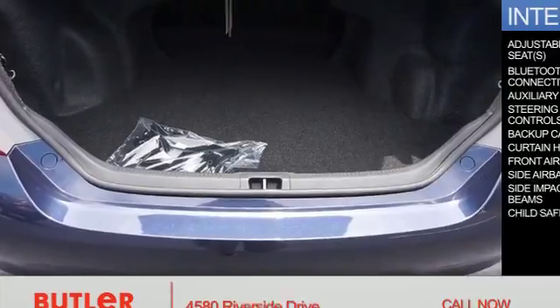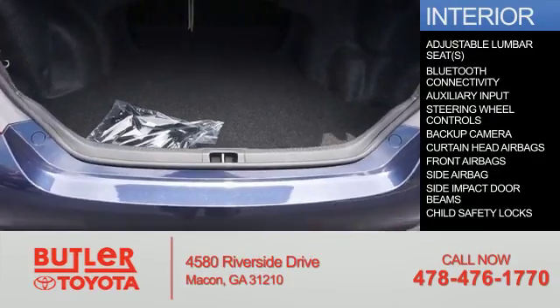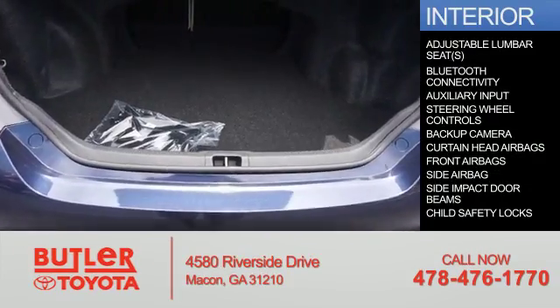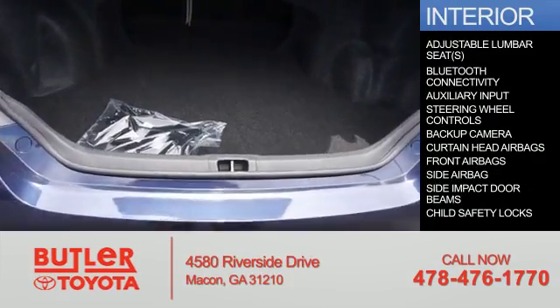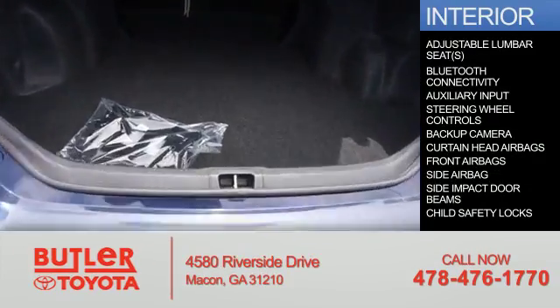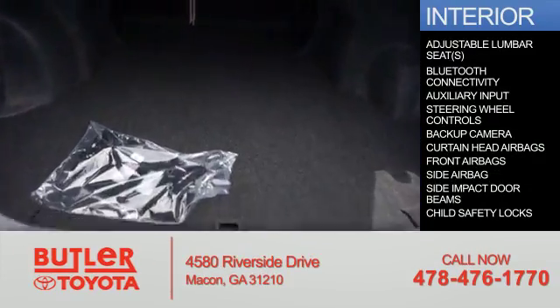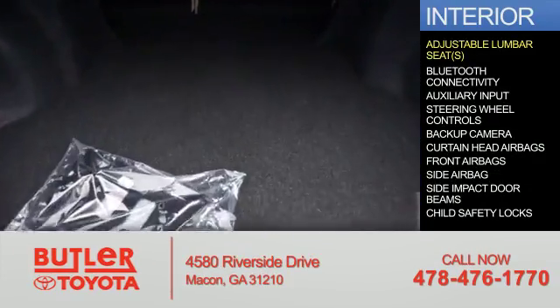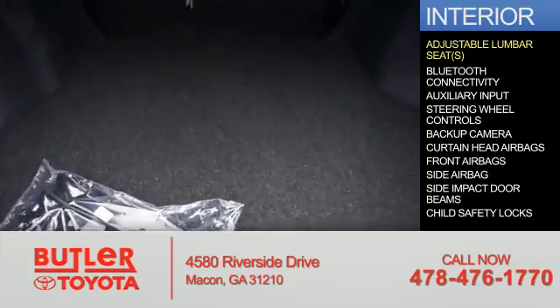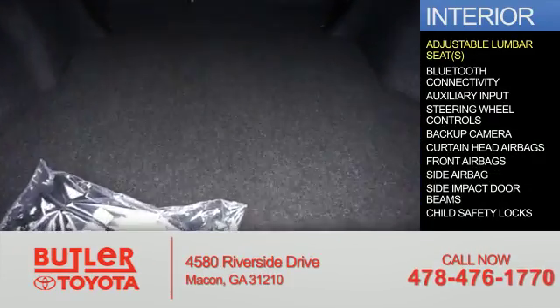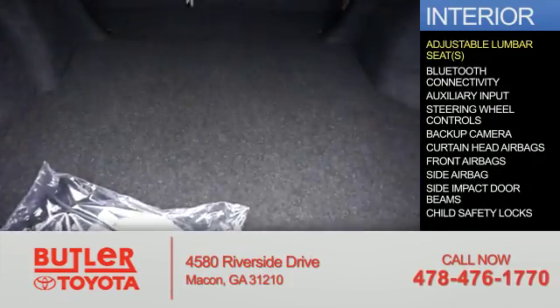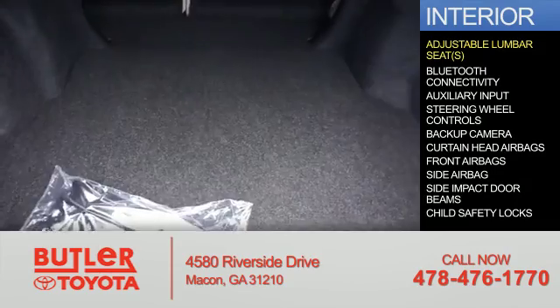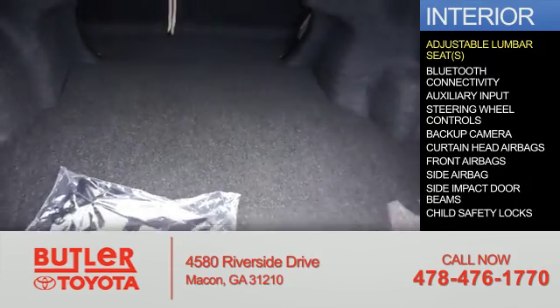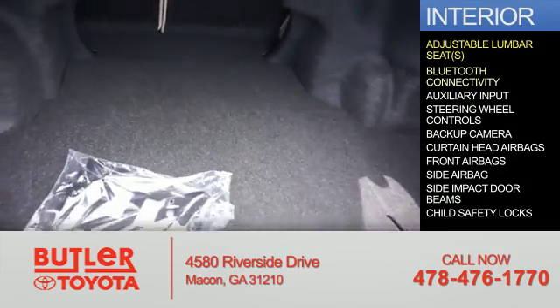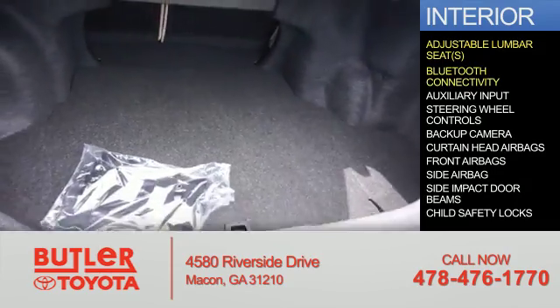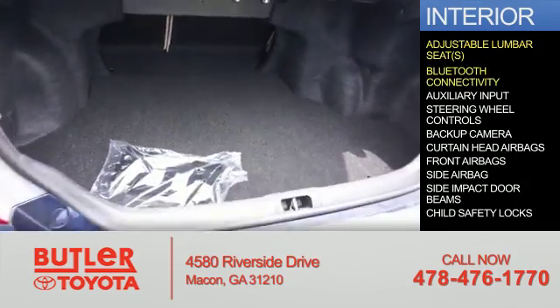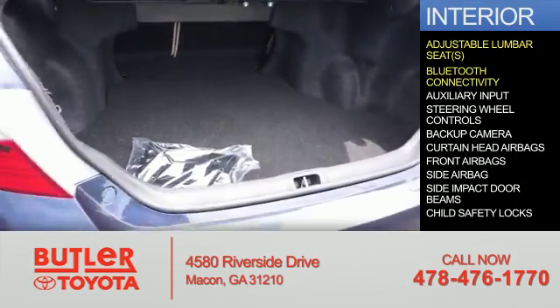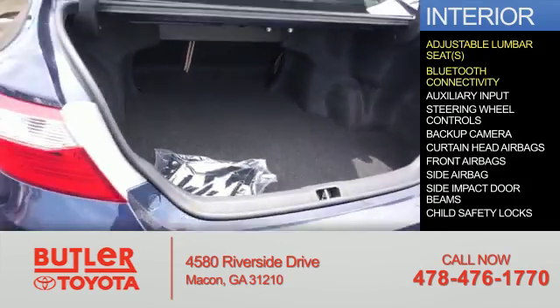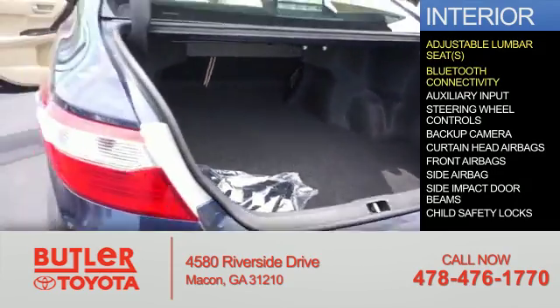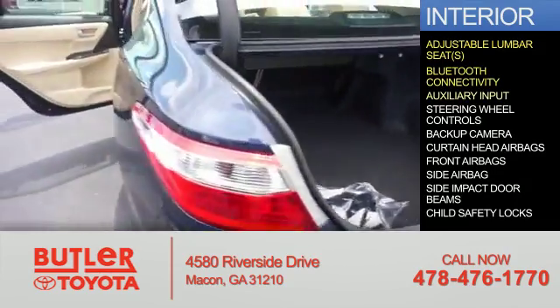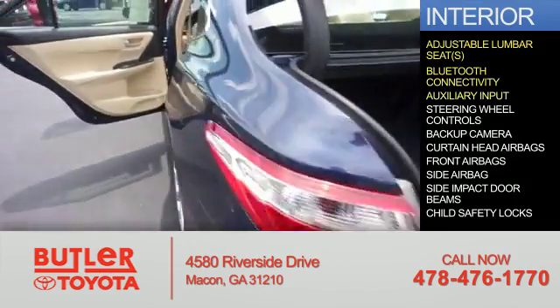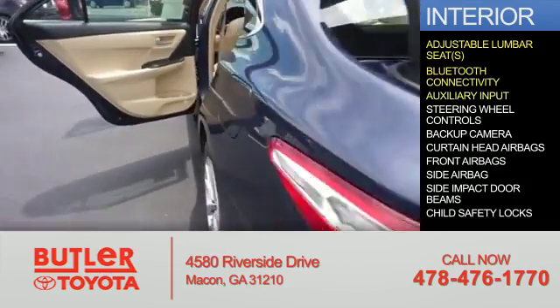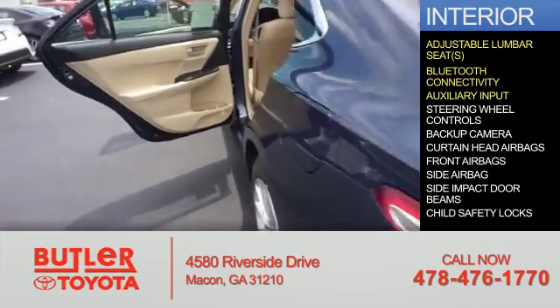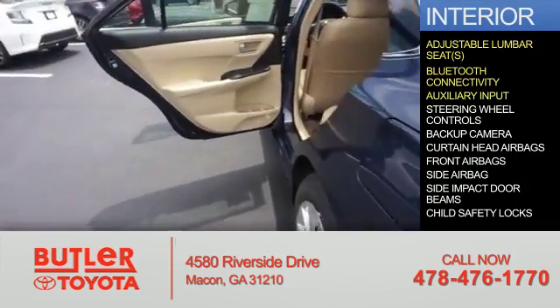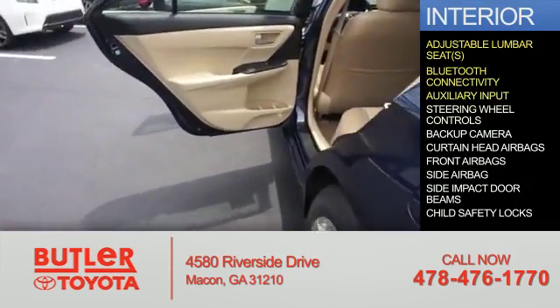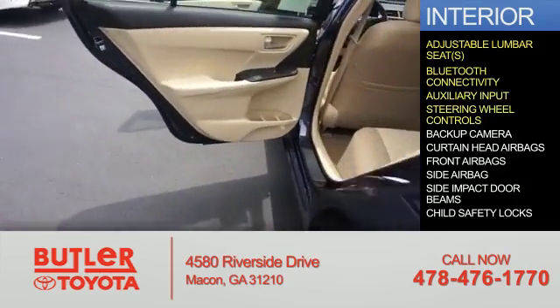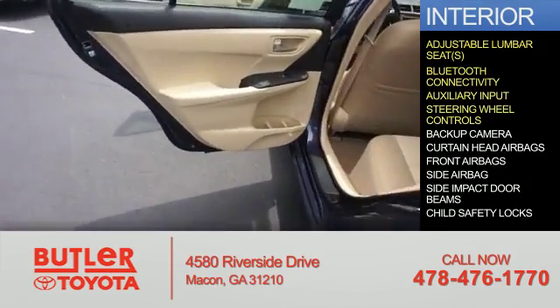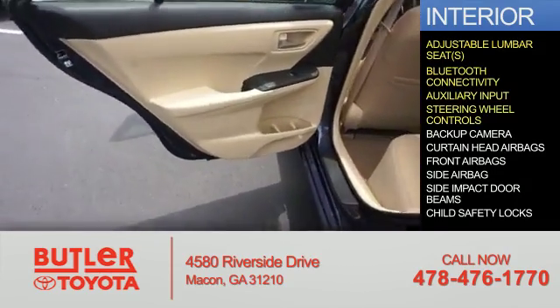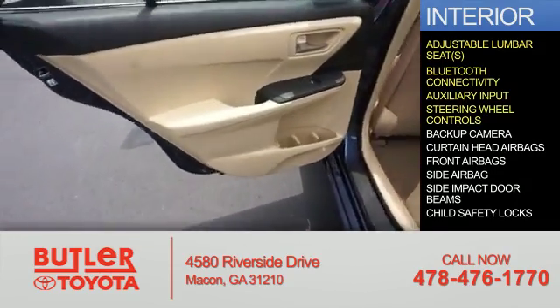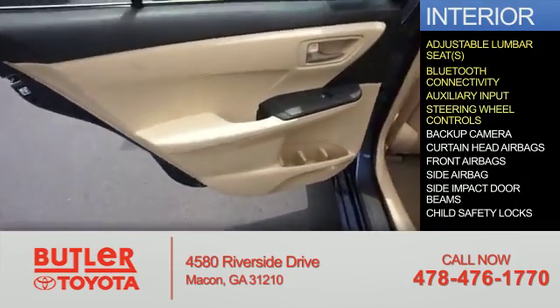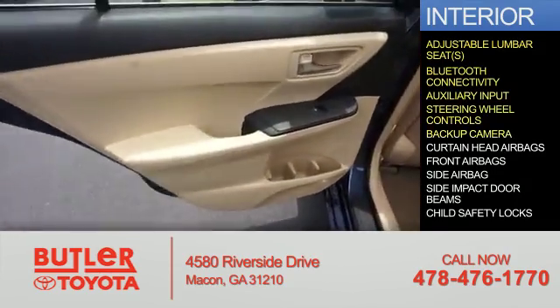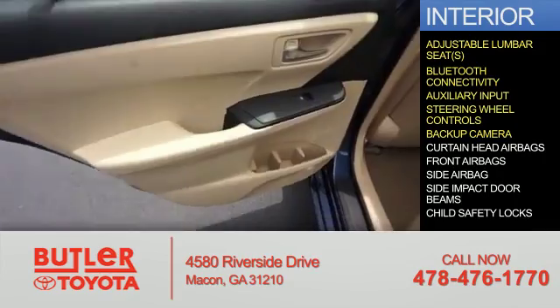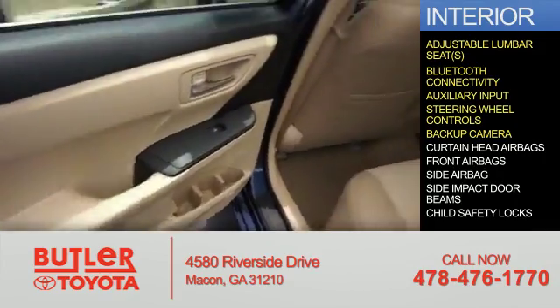Inside you'll find adjustable lumbar seats, Bluetooth connectivity, an auxiliary input, steering wheel controls, and a backup camera.